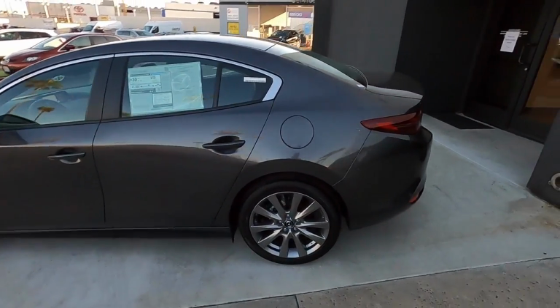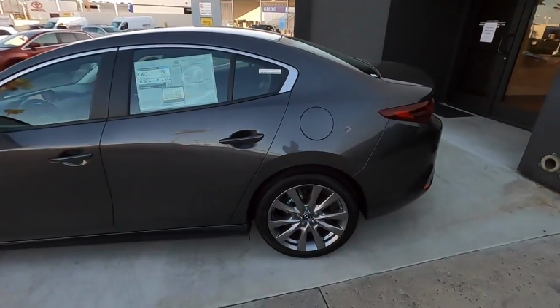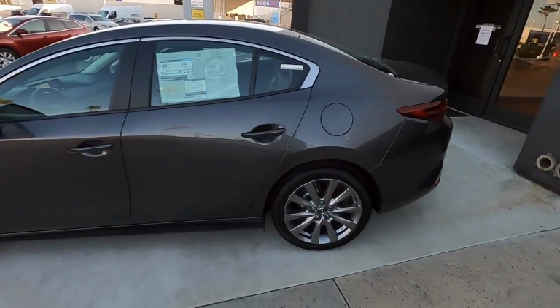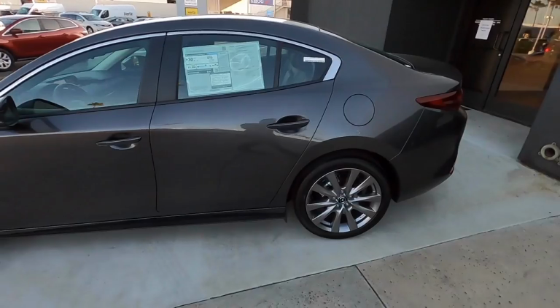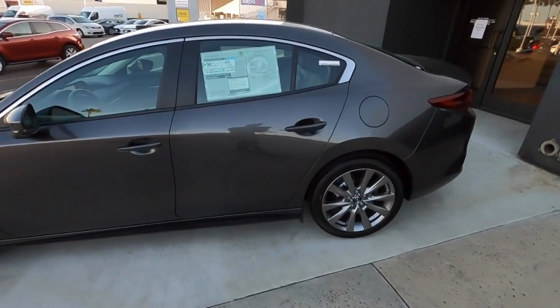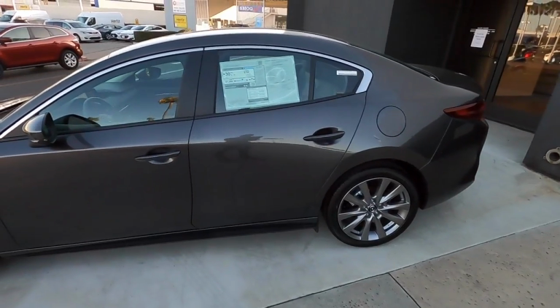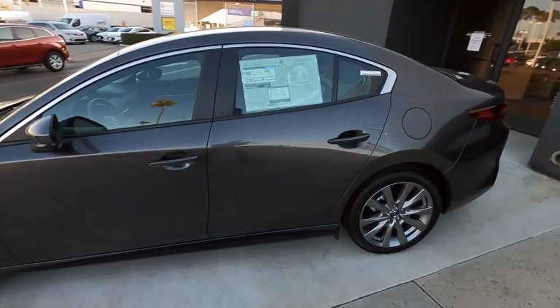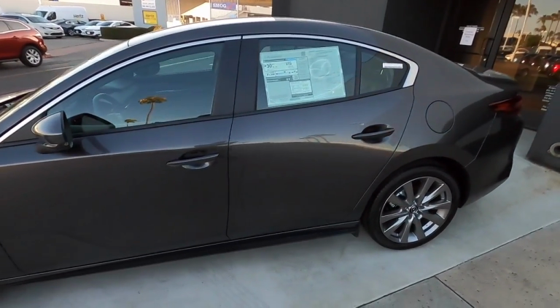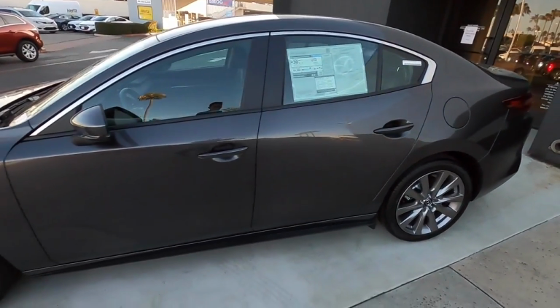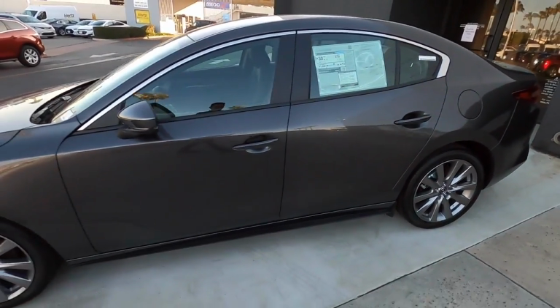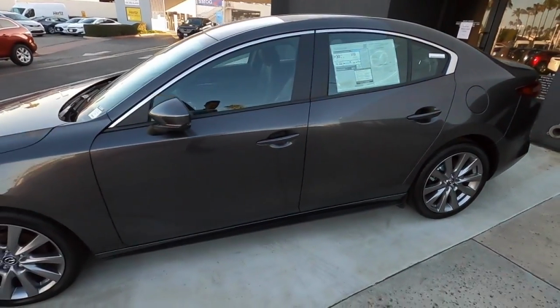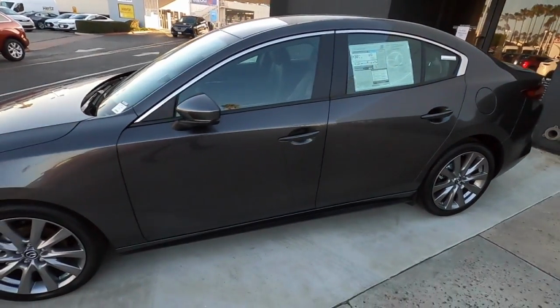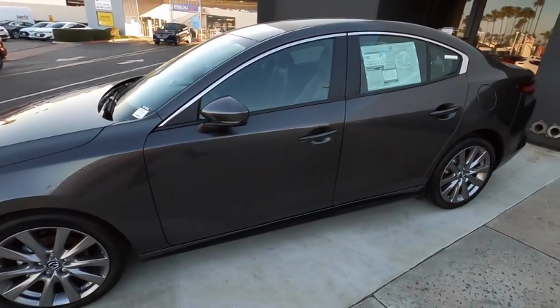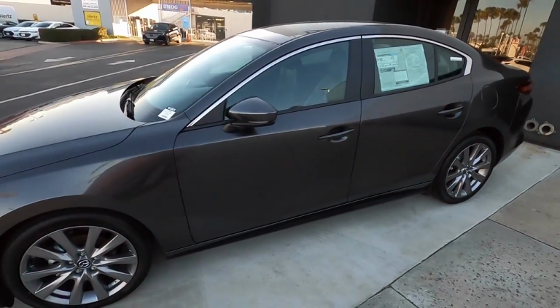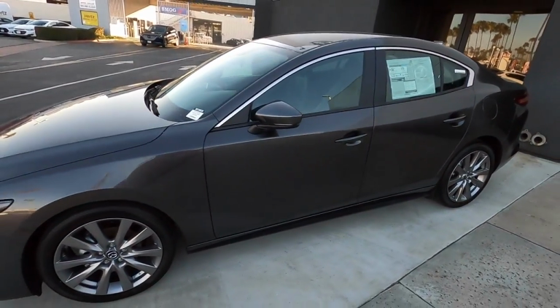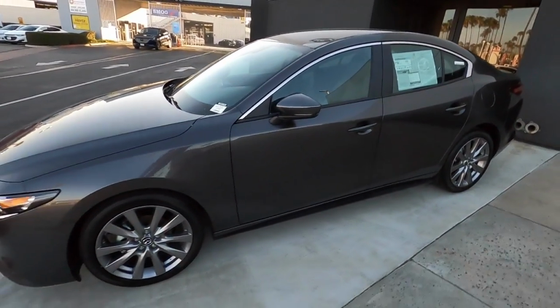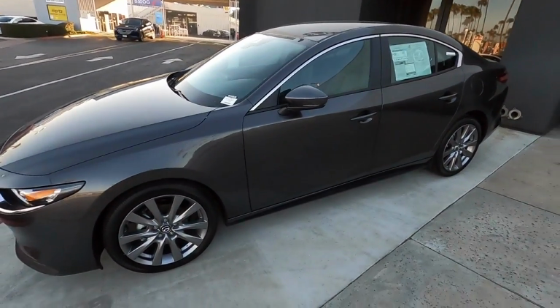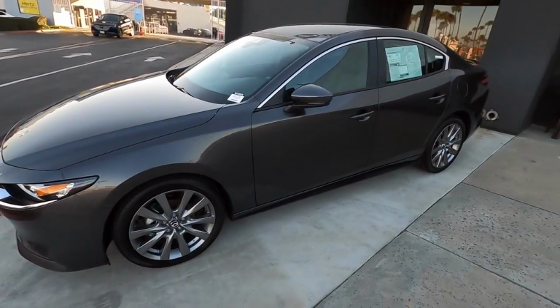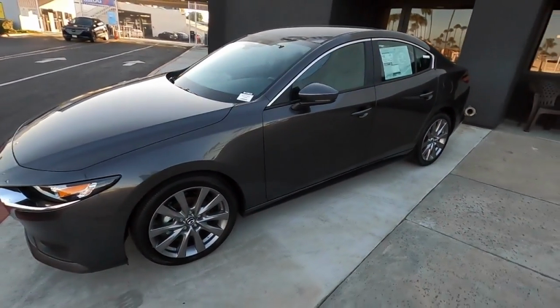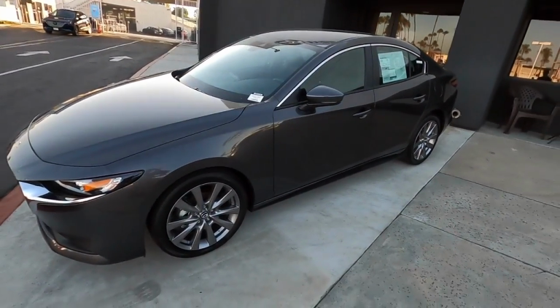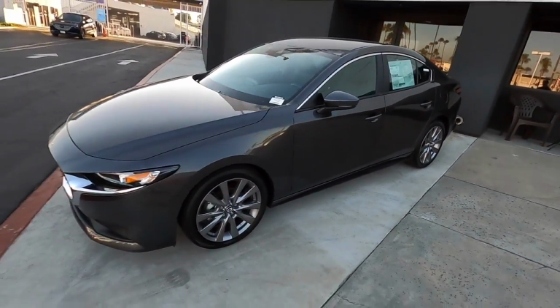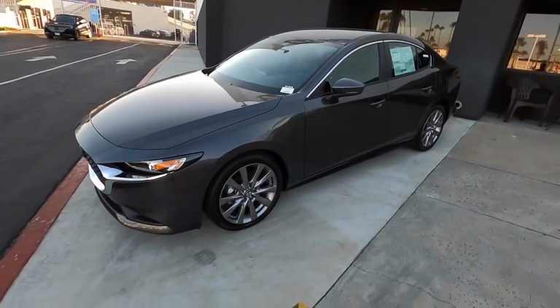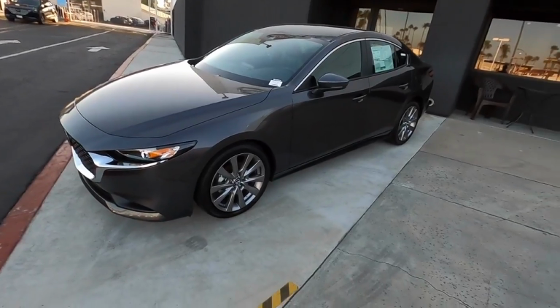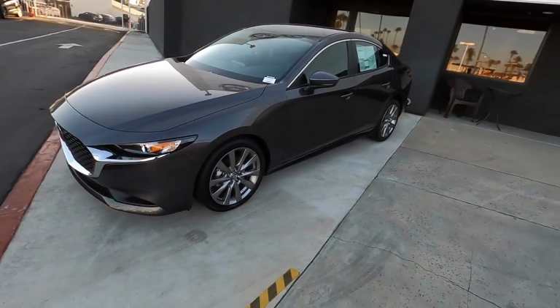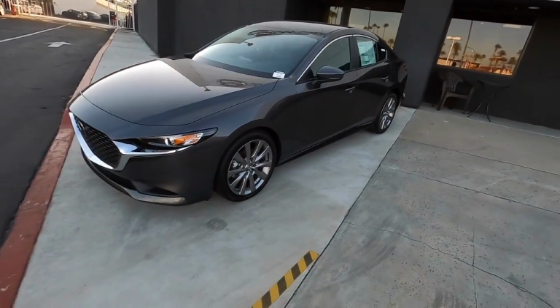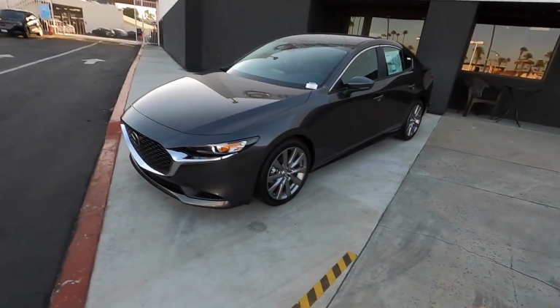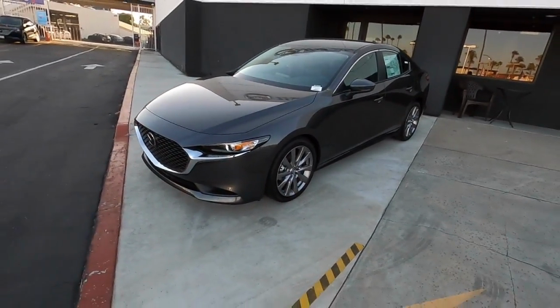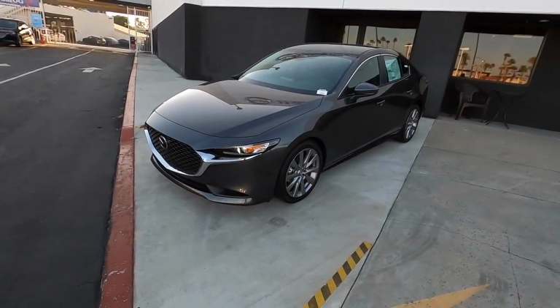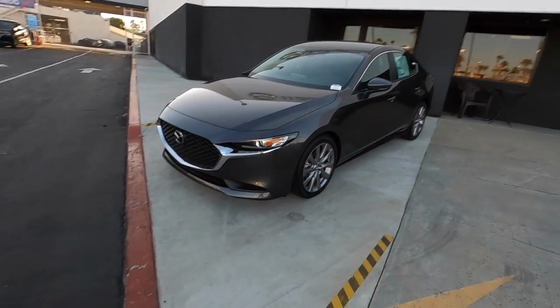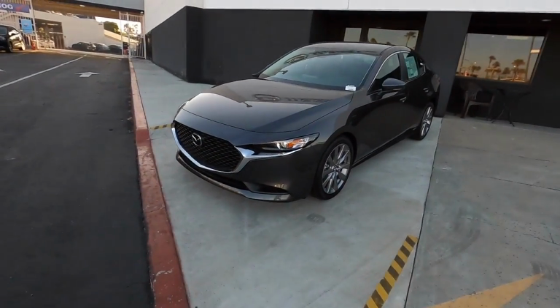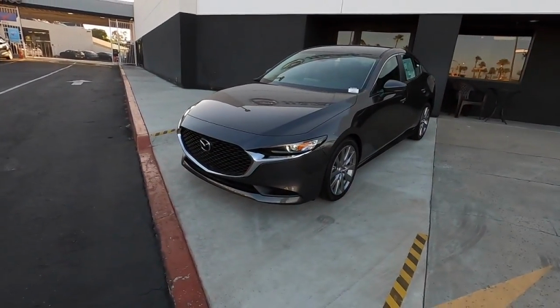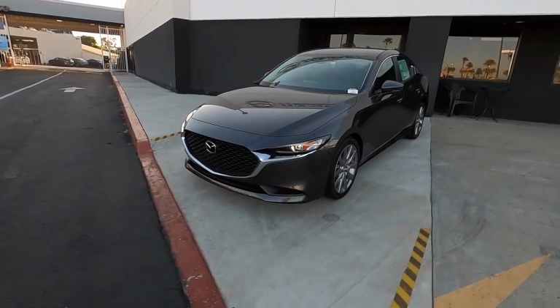The car gets over 30 miles per gallon, and with Mazda's next-generation technology, it's a very exciting car with lots of pick-up and a body style that speaks for itself.